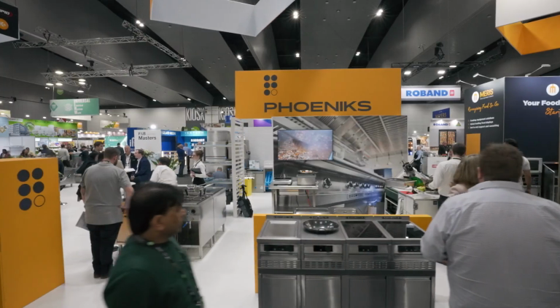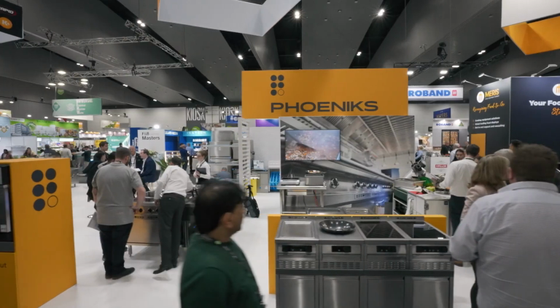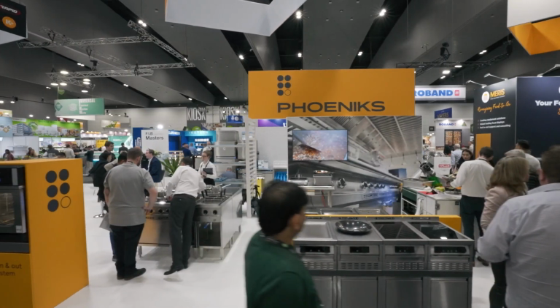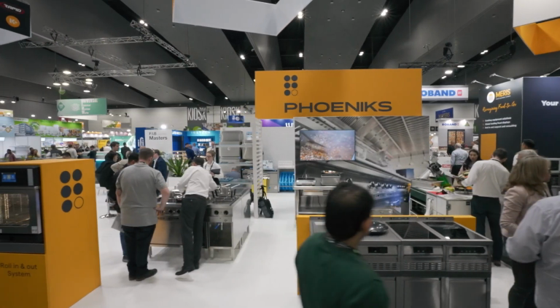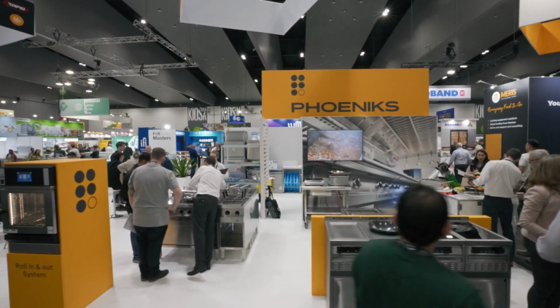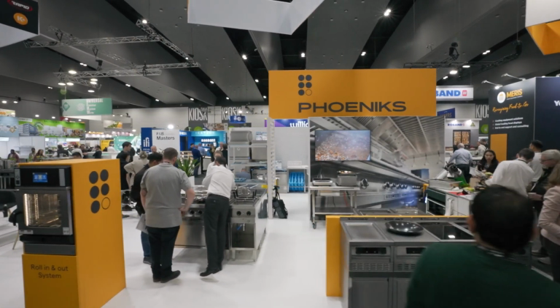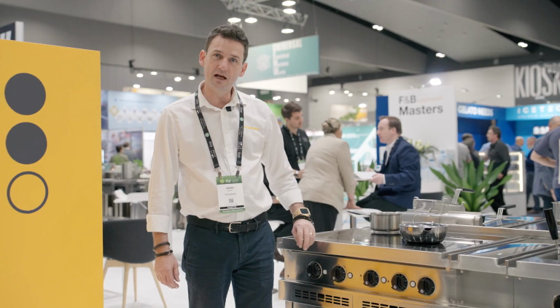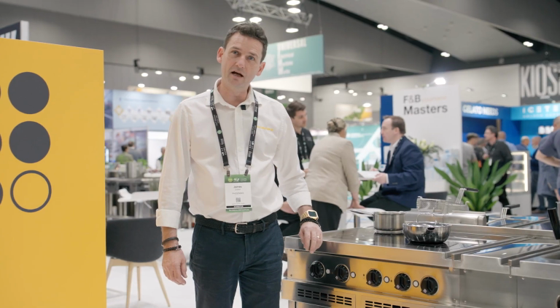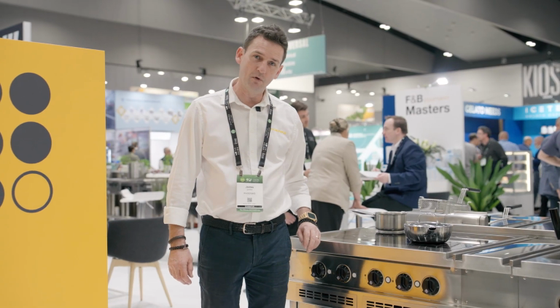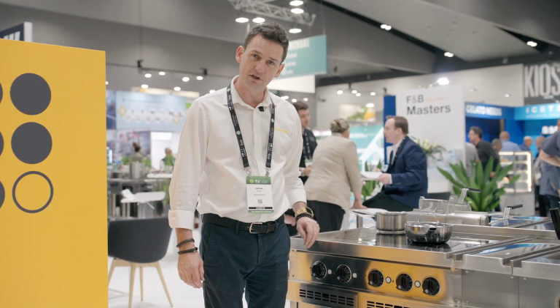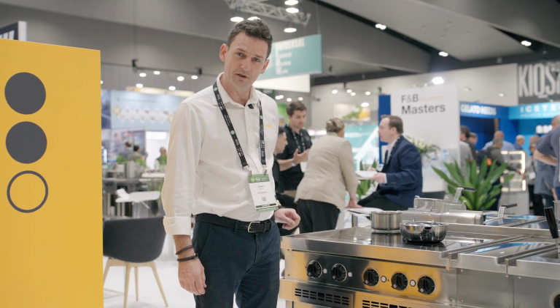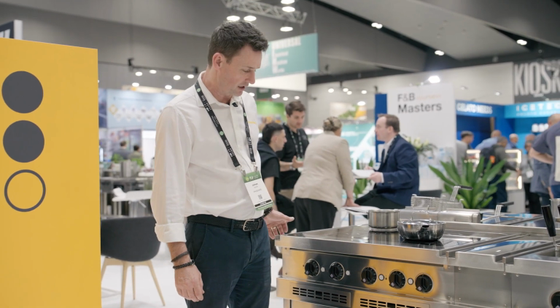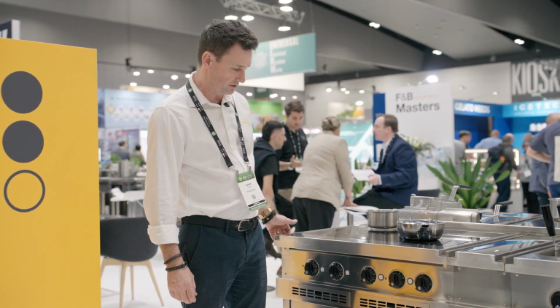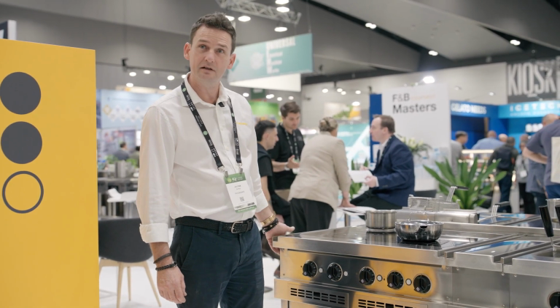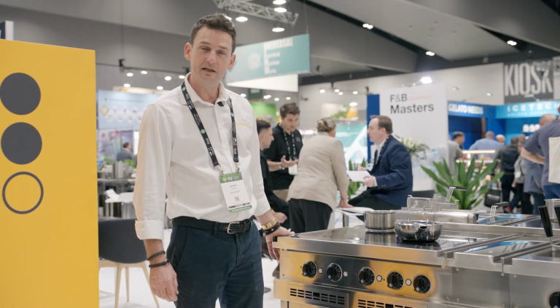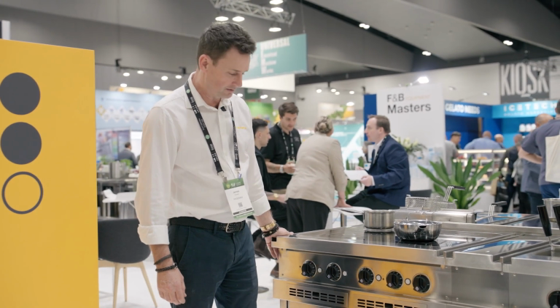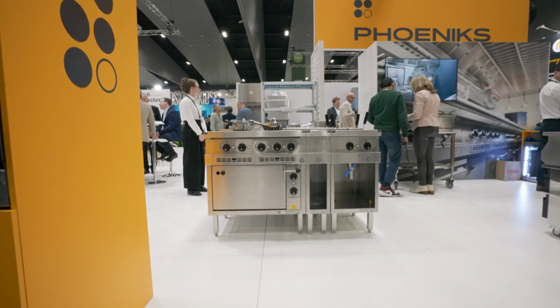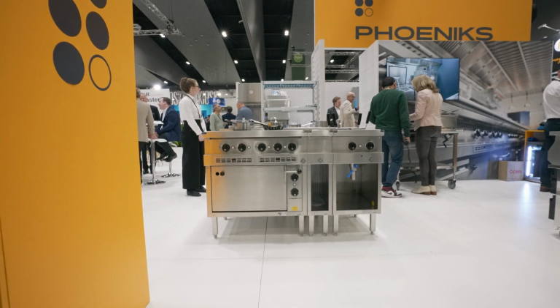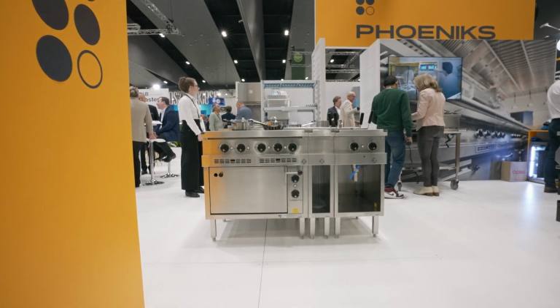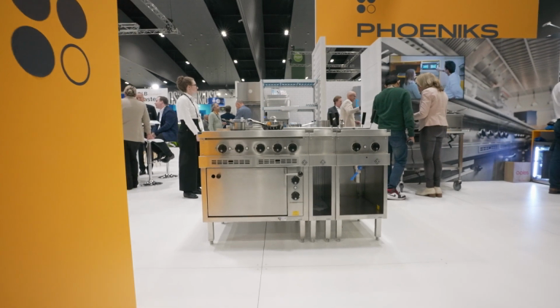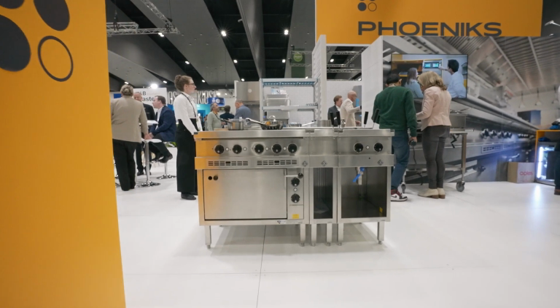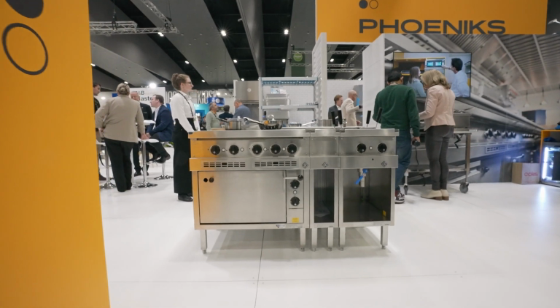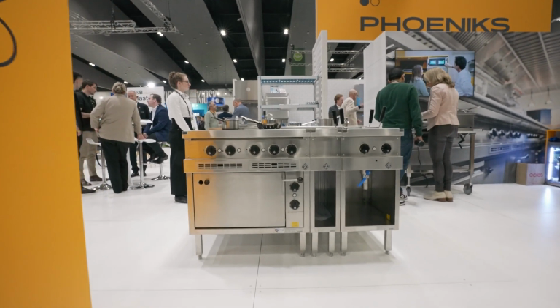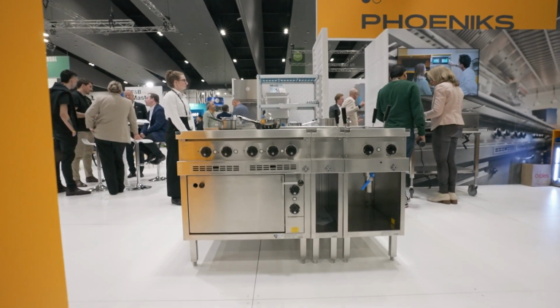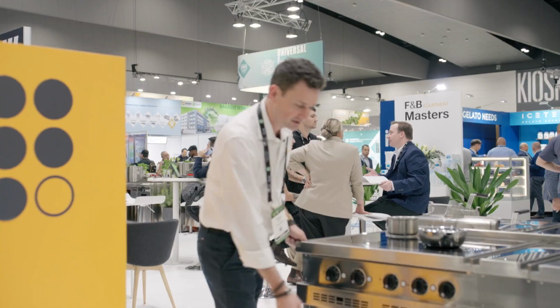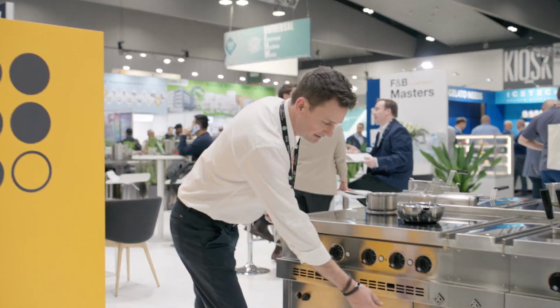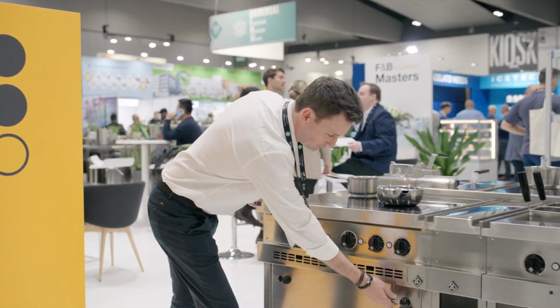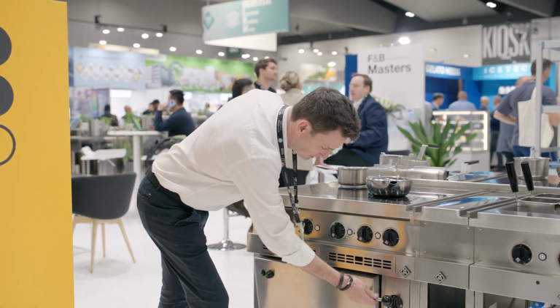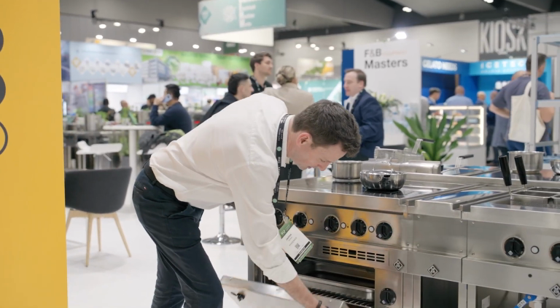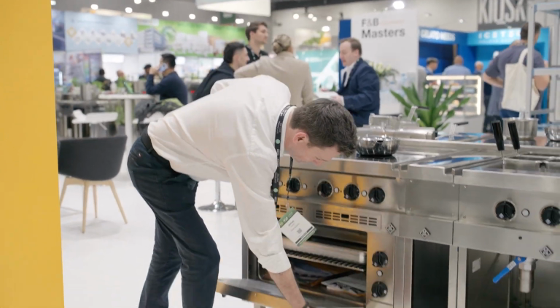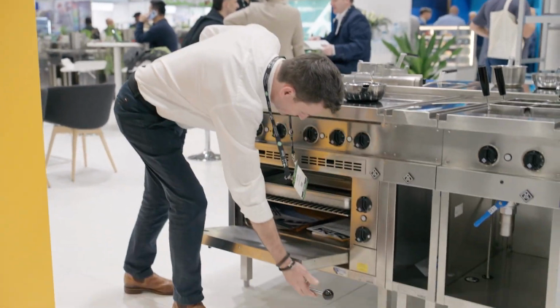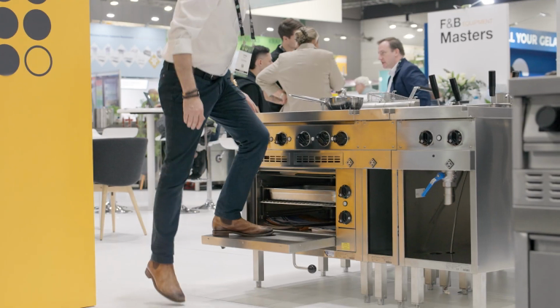This is MKN's four-zone induction countertop. It's the only one with a static oven built underneath.